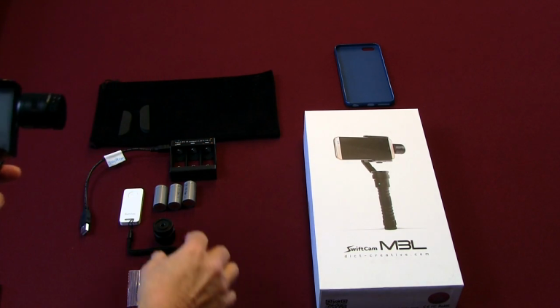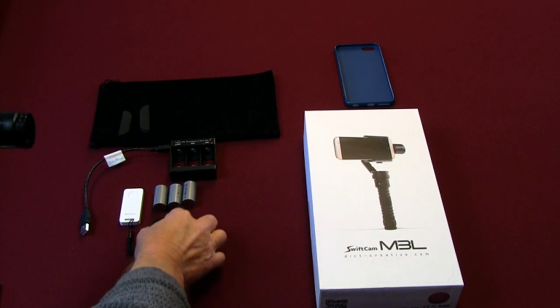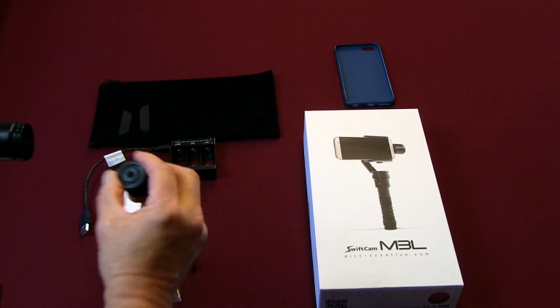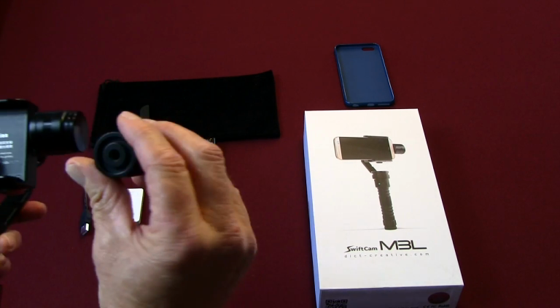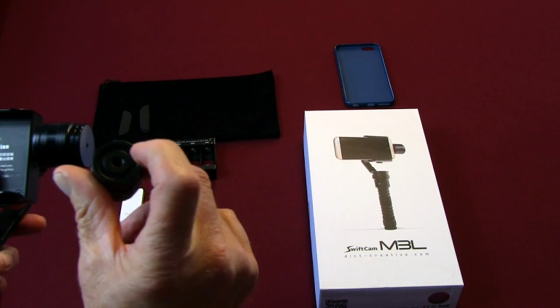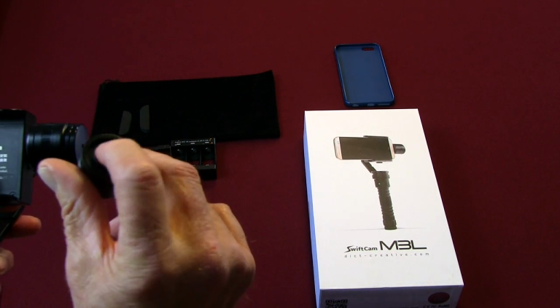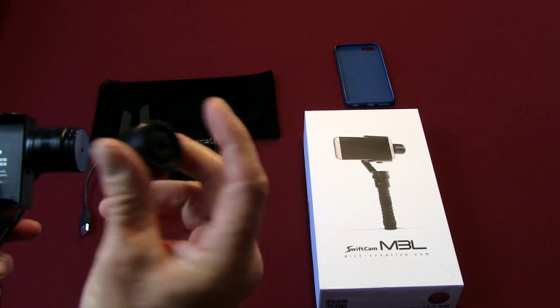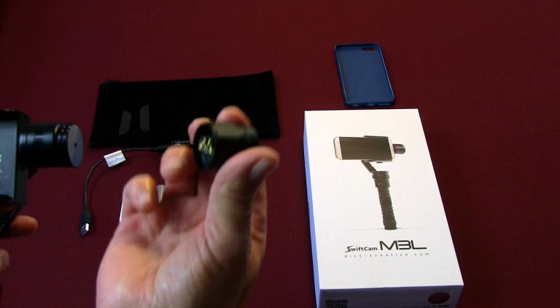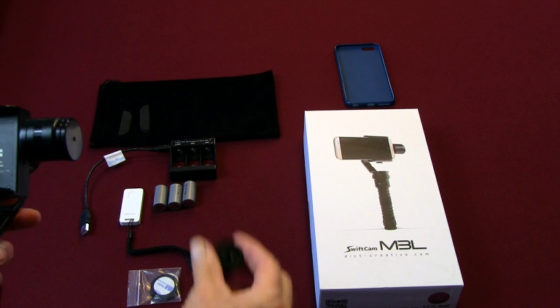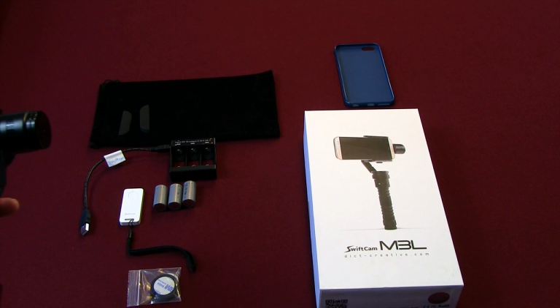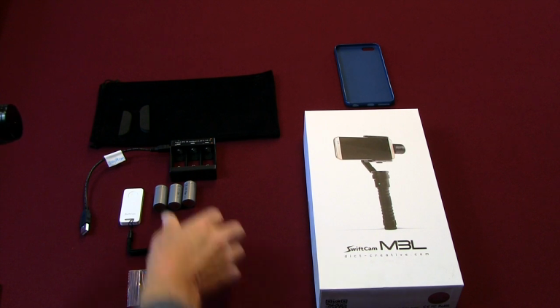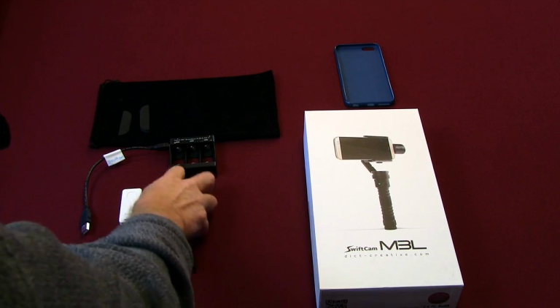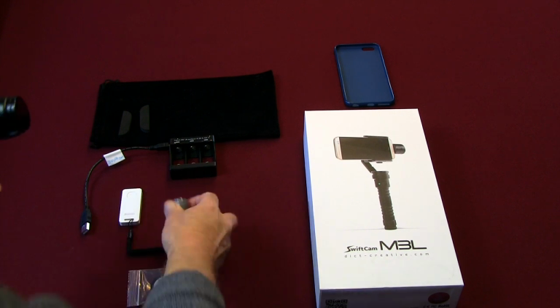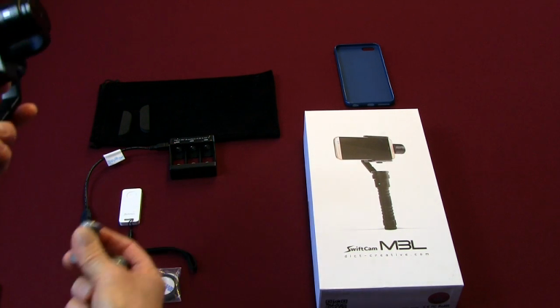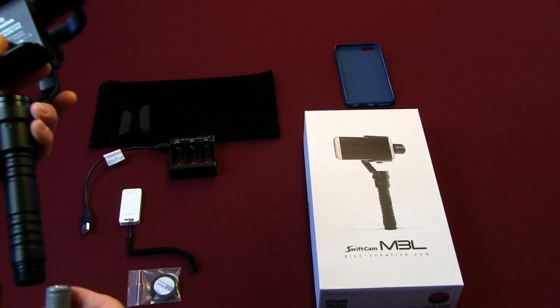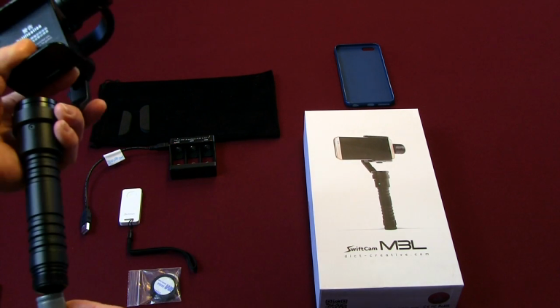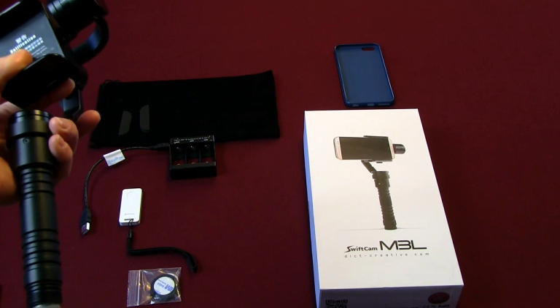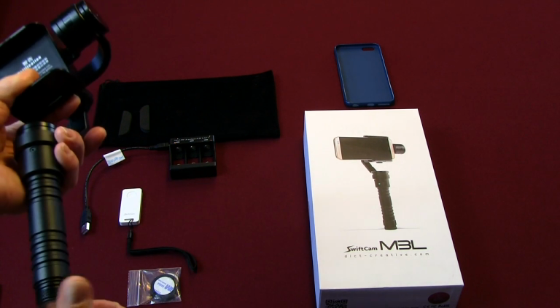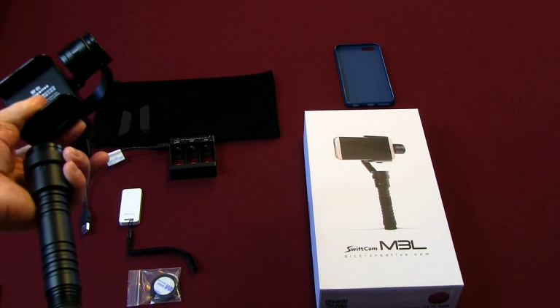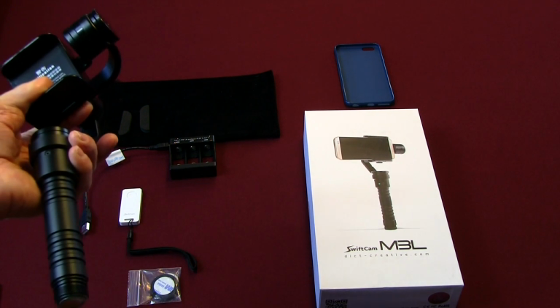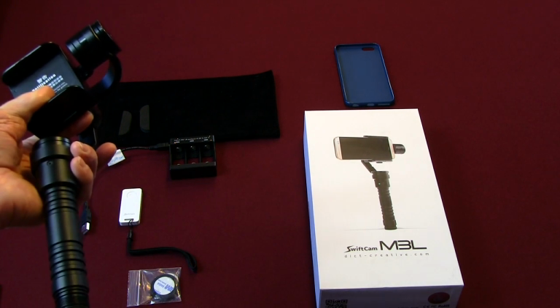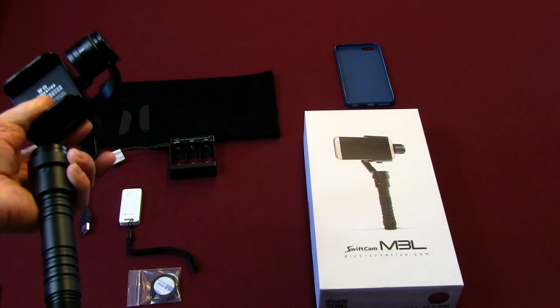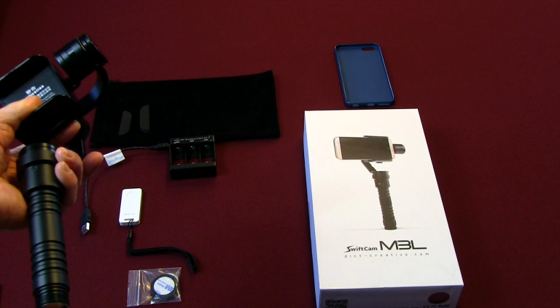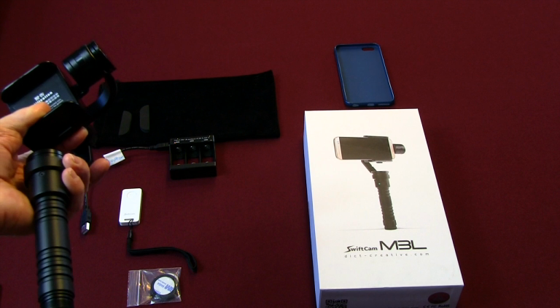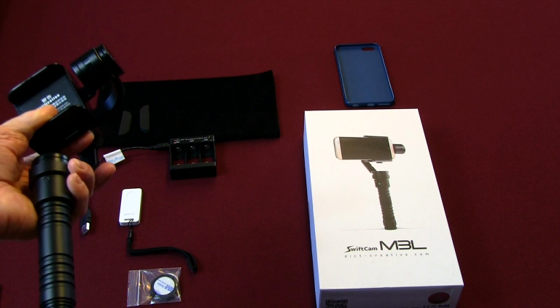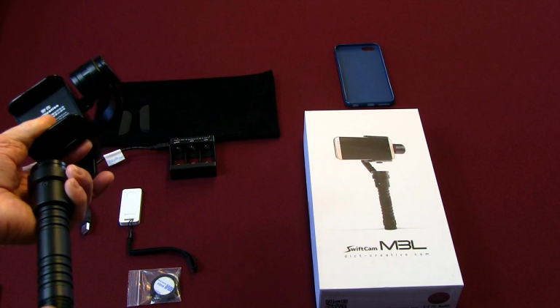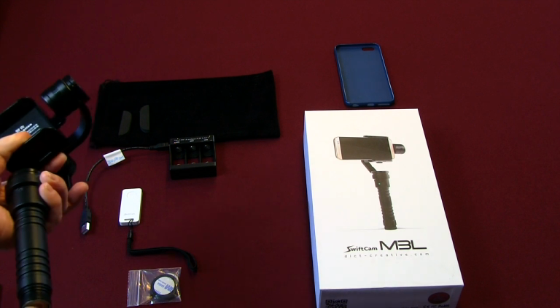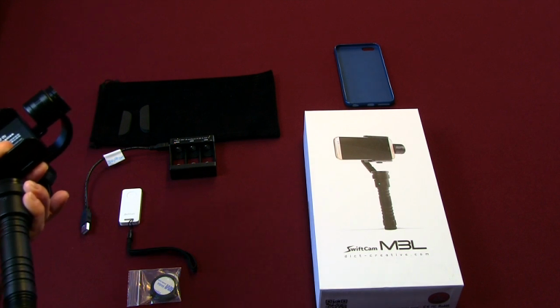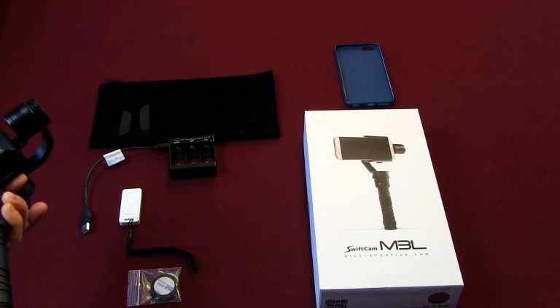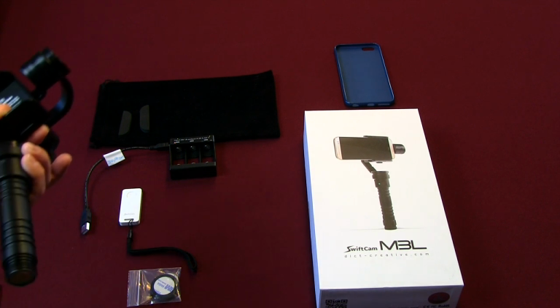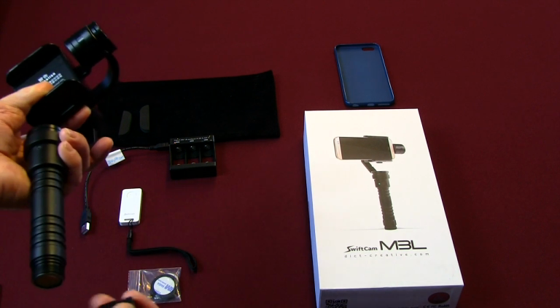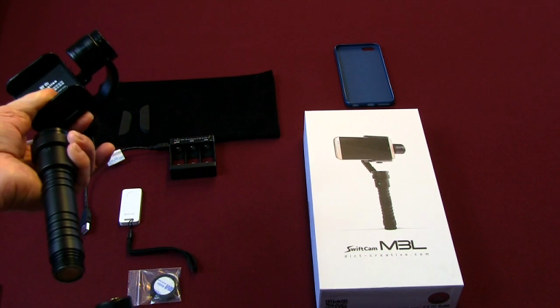The bottom is threaded also — if you want to put a monopod in there or however you want to mount it, possibly even to a tripod.